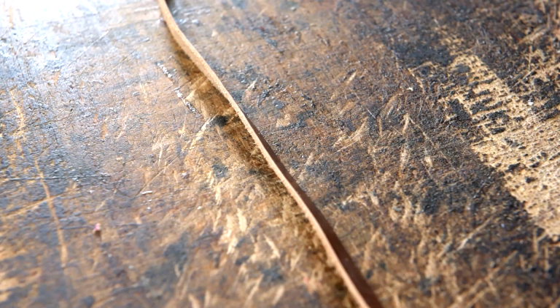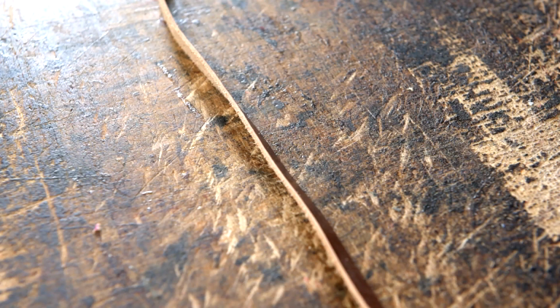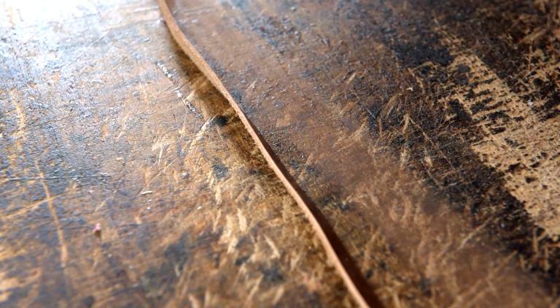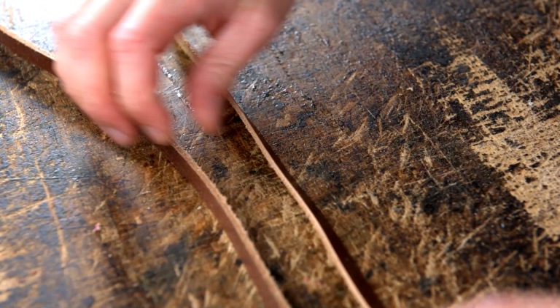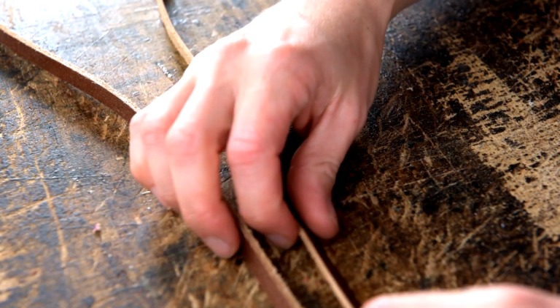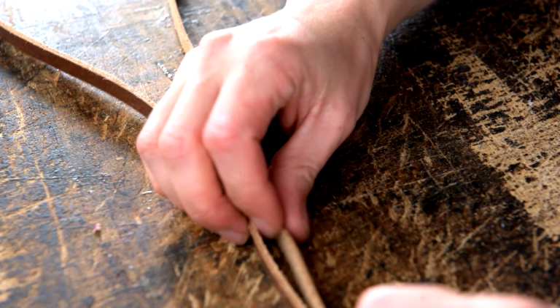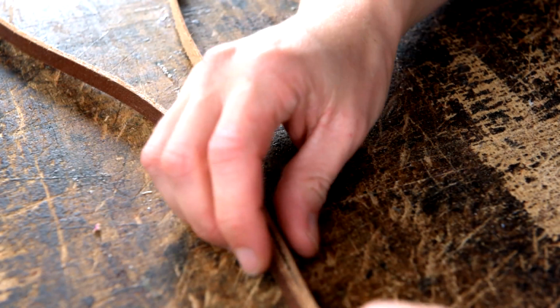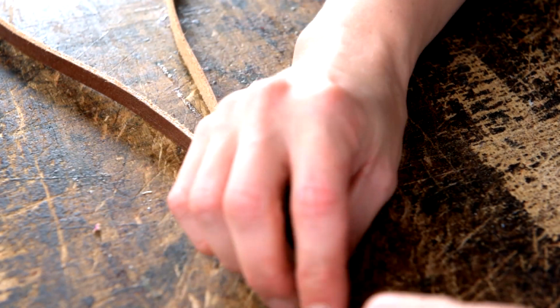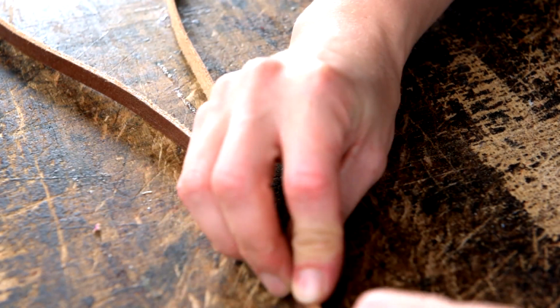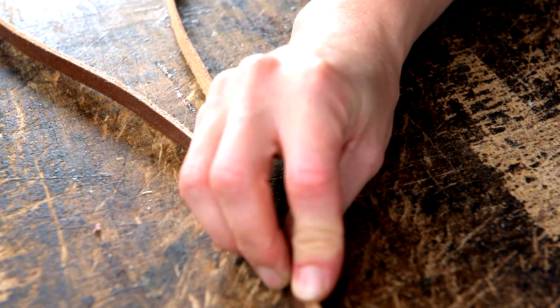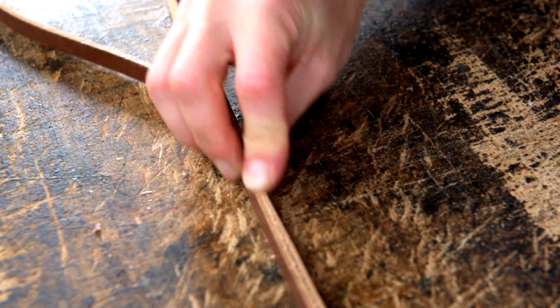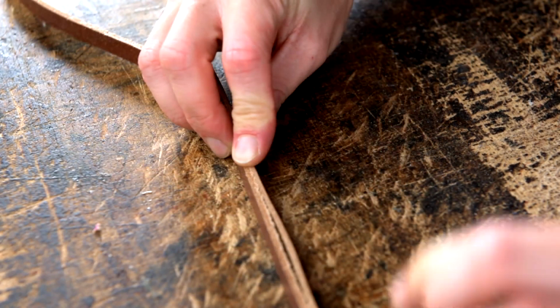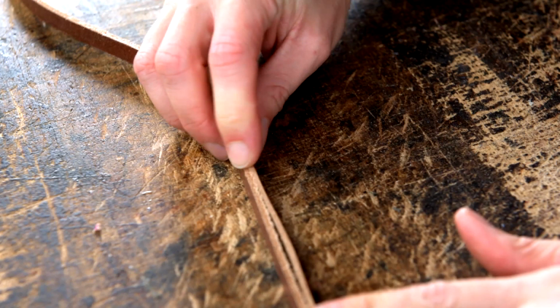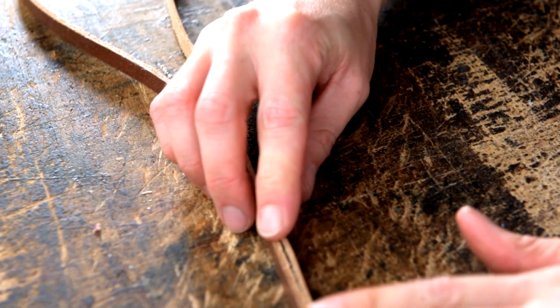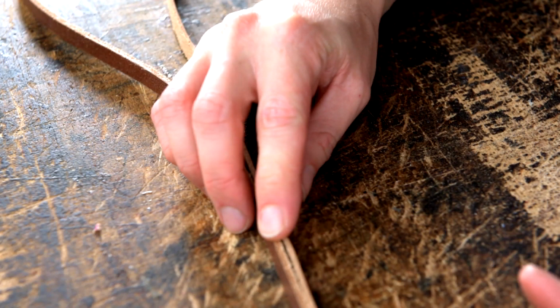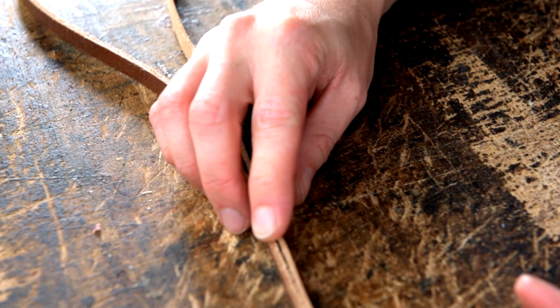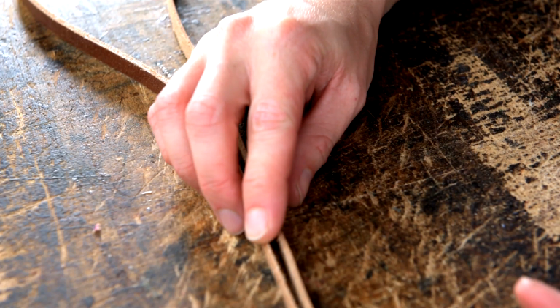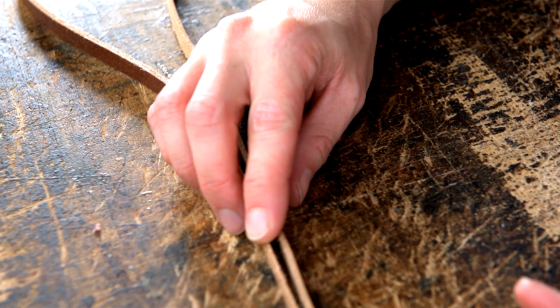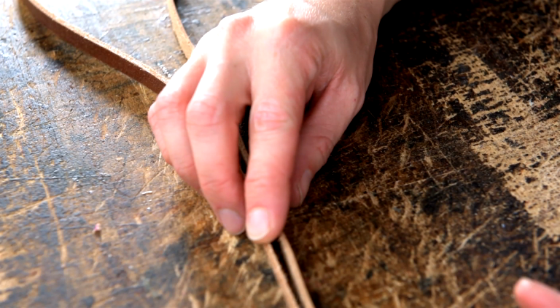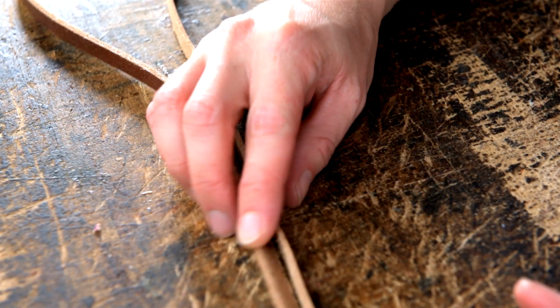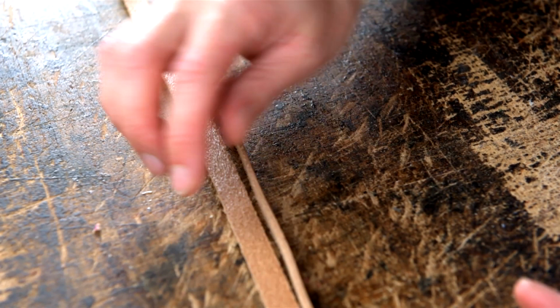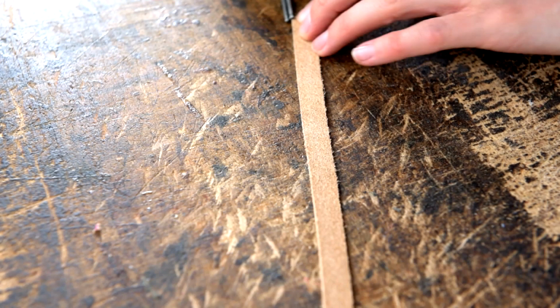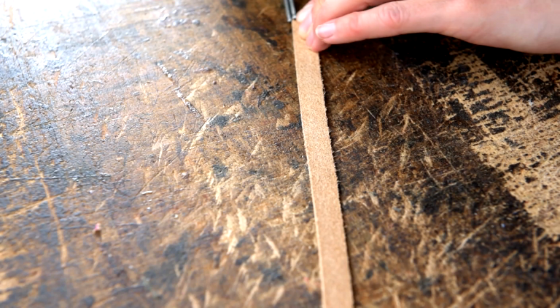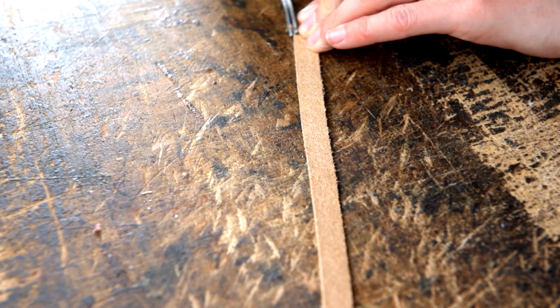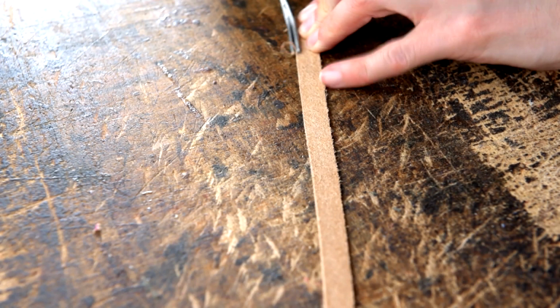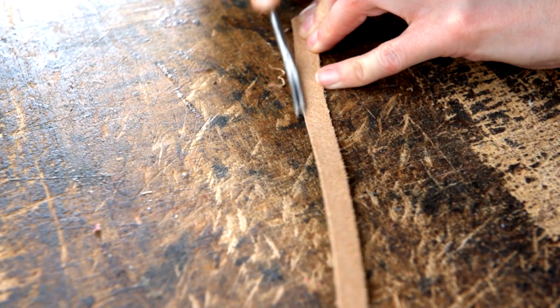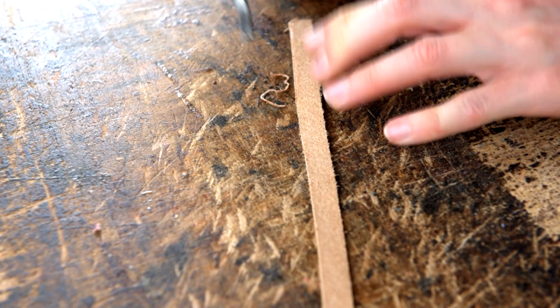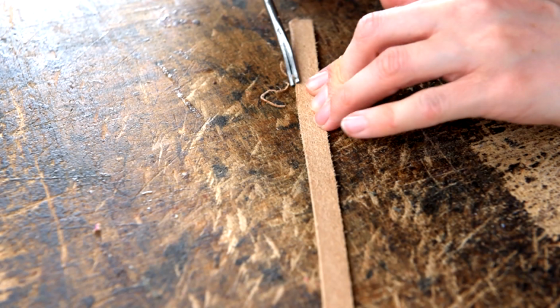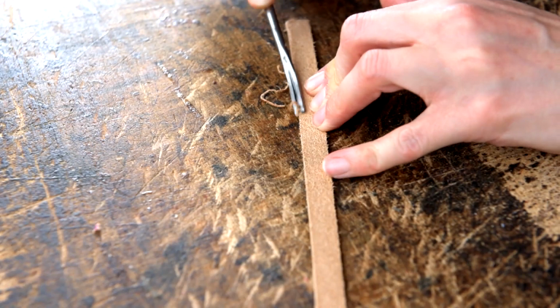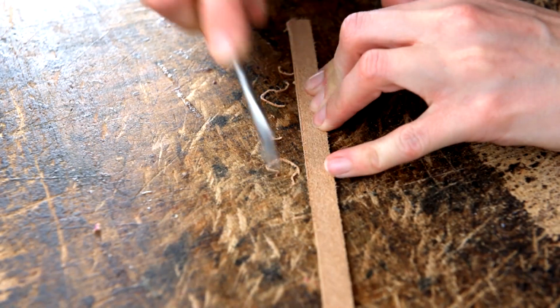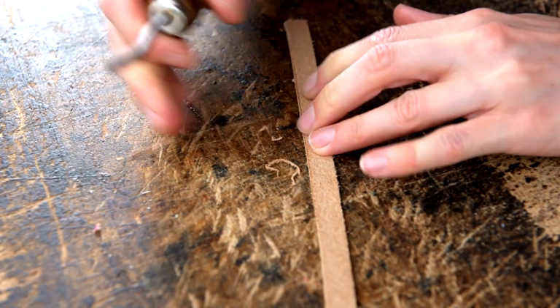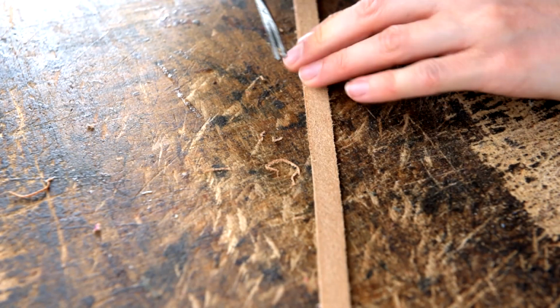Once you've split your leather down, you then want to number one edge on the flesh side only. This is so that when the loop is made it's going to be nice and crispy on the grain side.